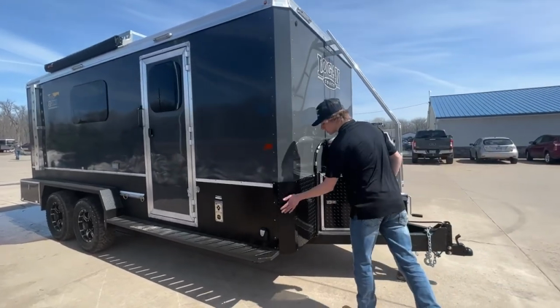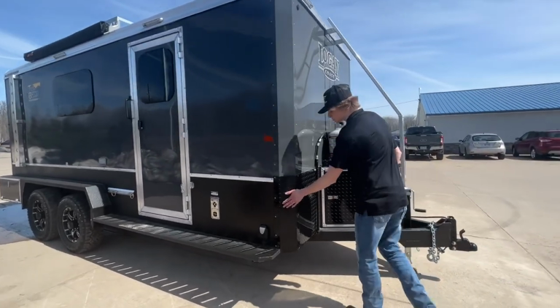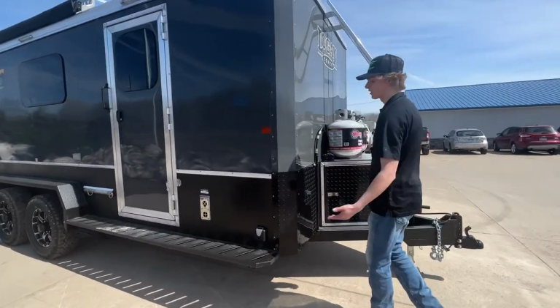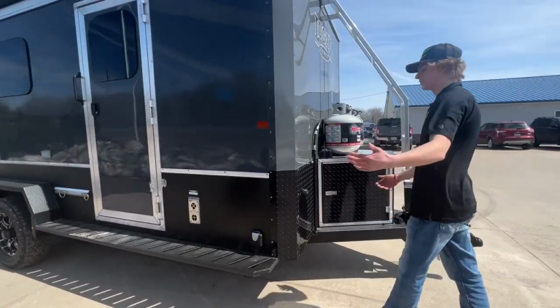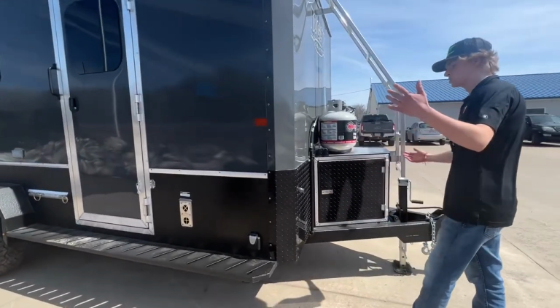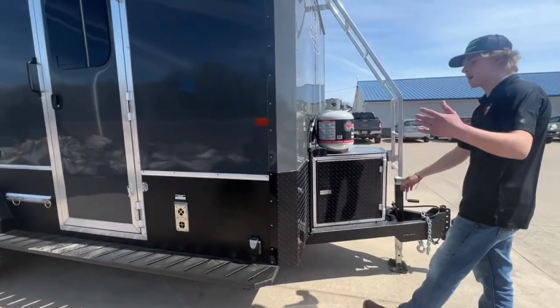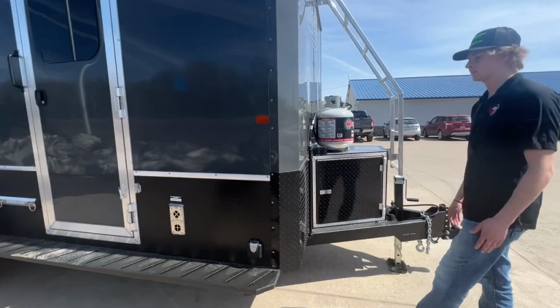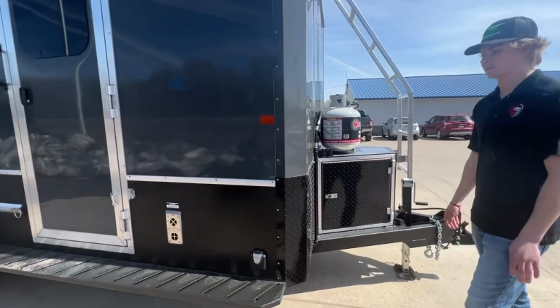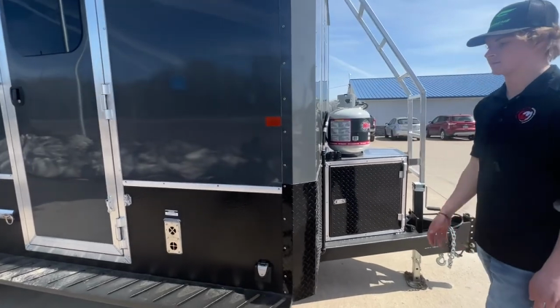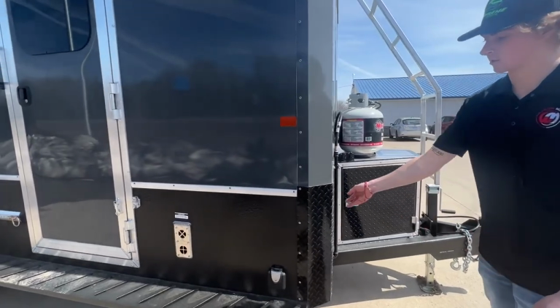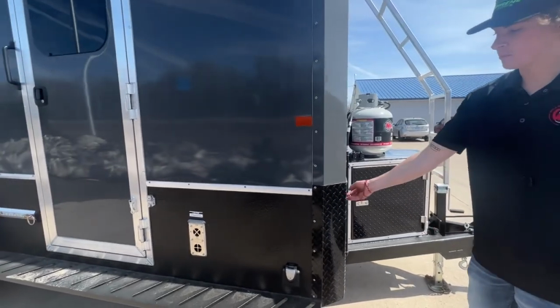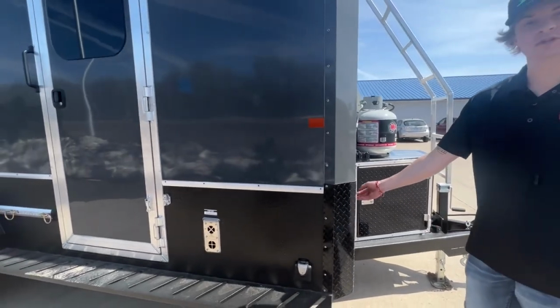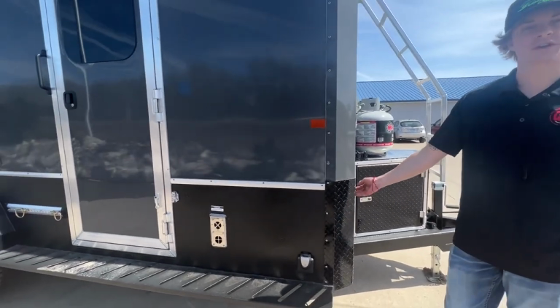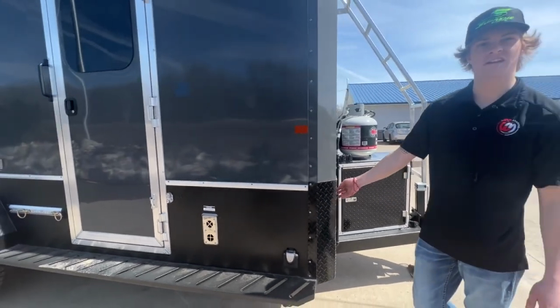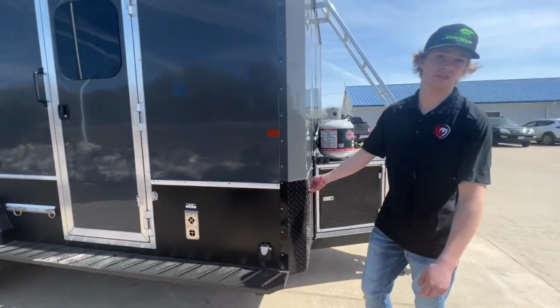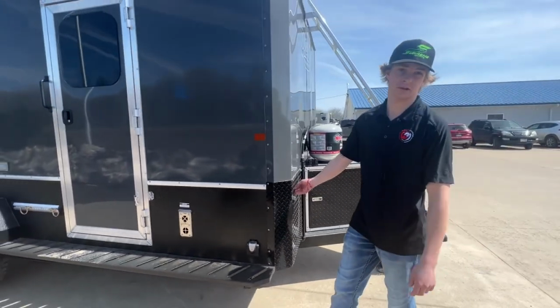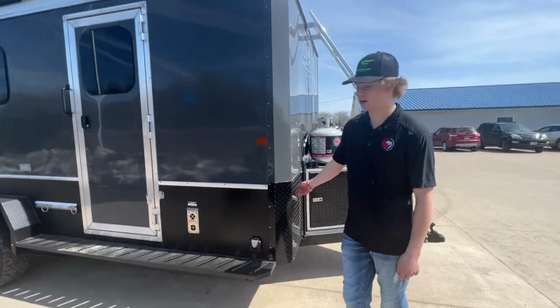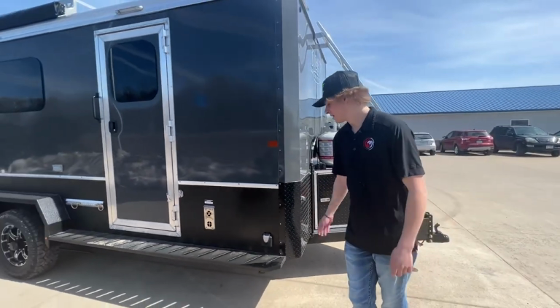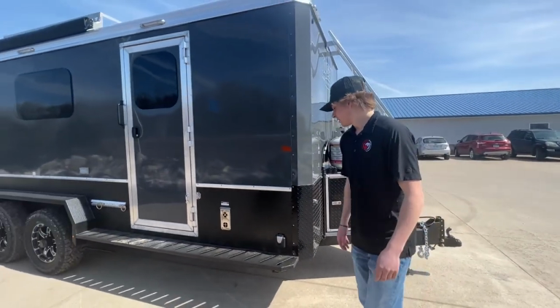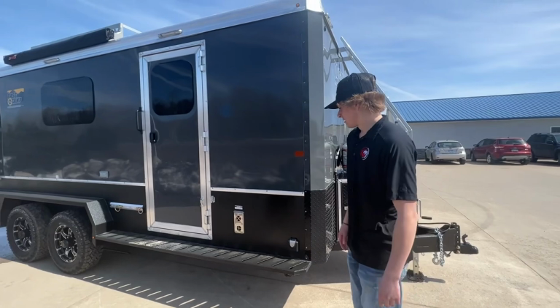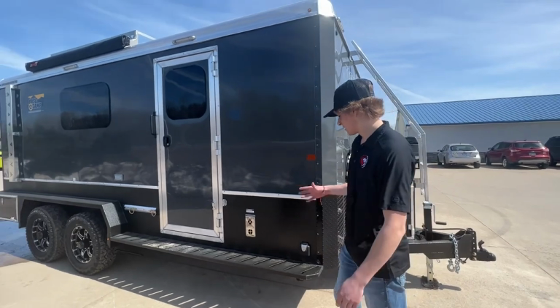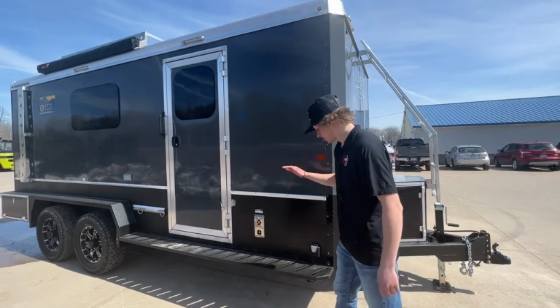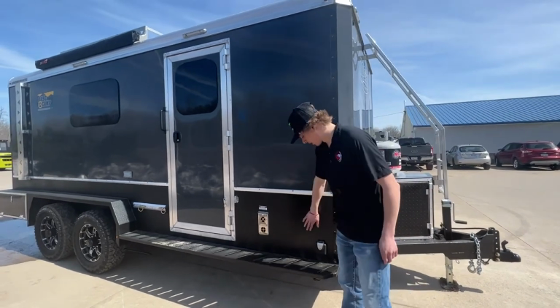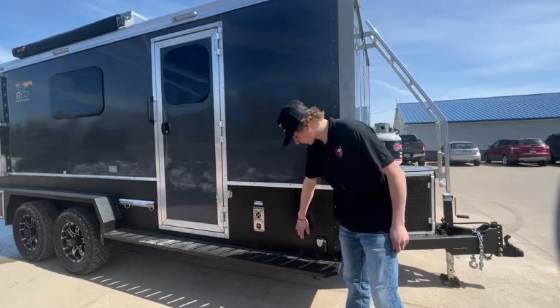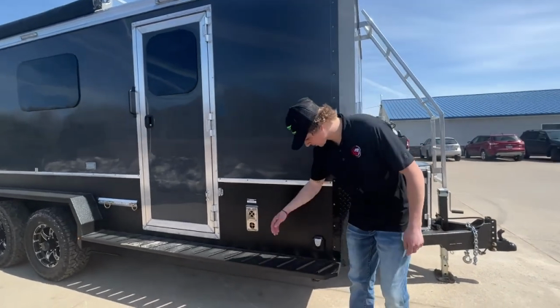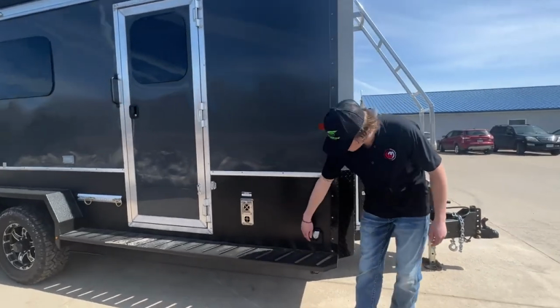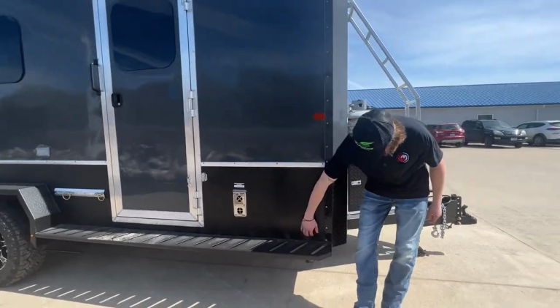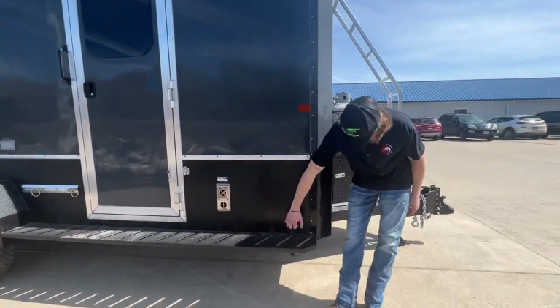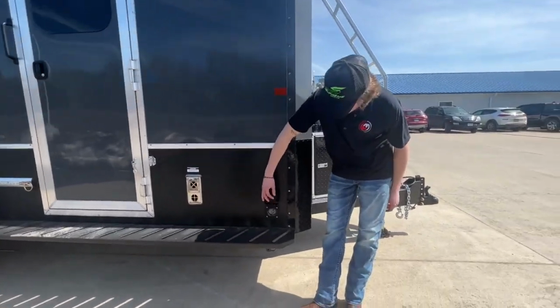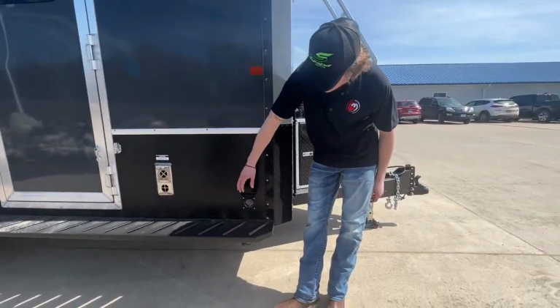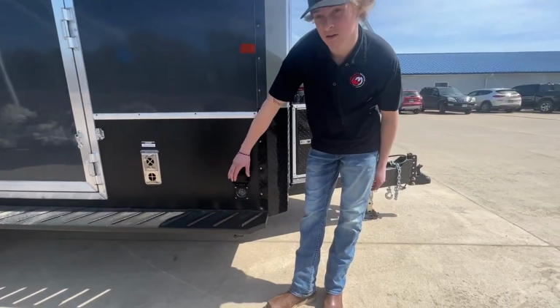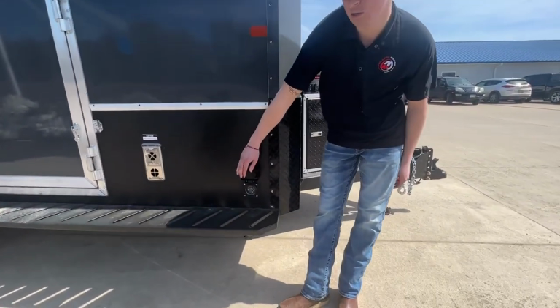Super nice tongue jack without a wheel so it's always staying still. Really nice diamond plating — so if you're ever driving through snowpack or anything like that, this is gonna be able to shield it off and not damage the trailer itself.